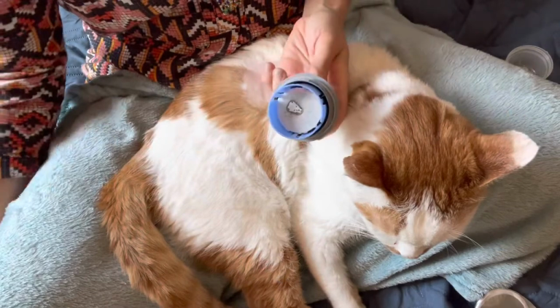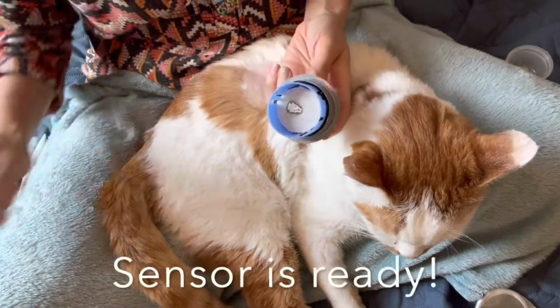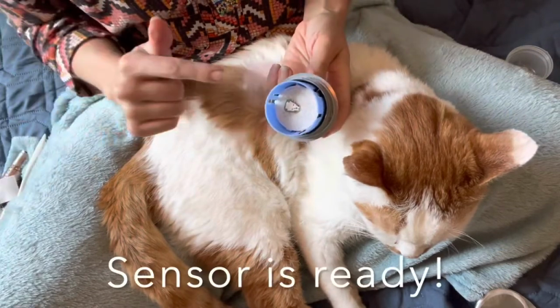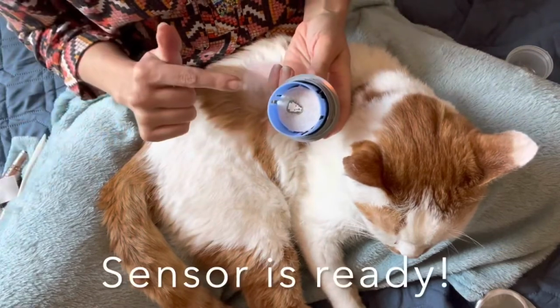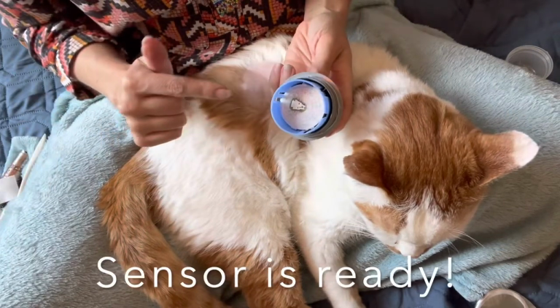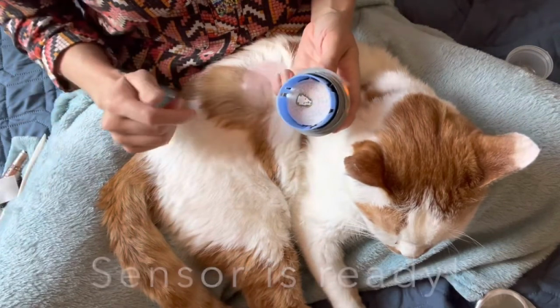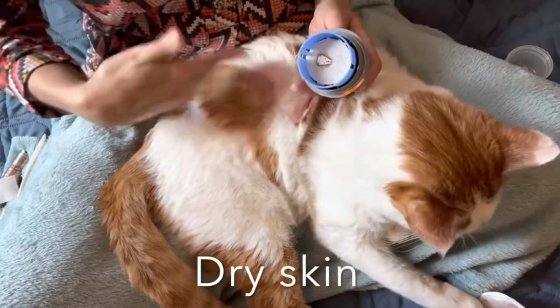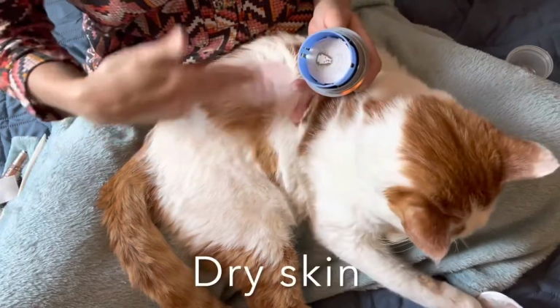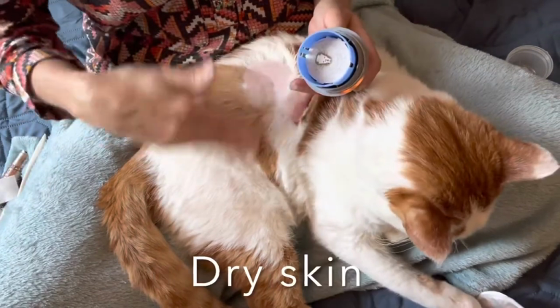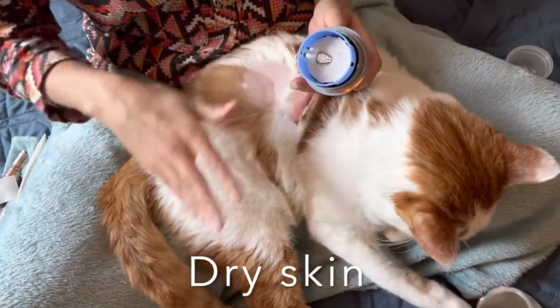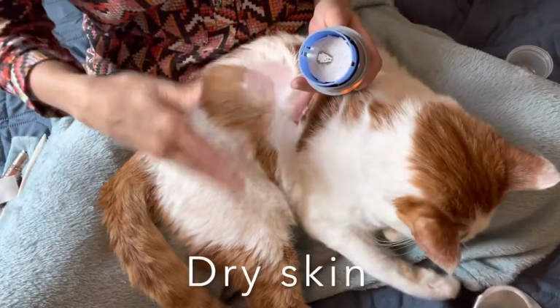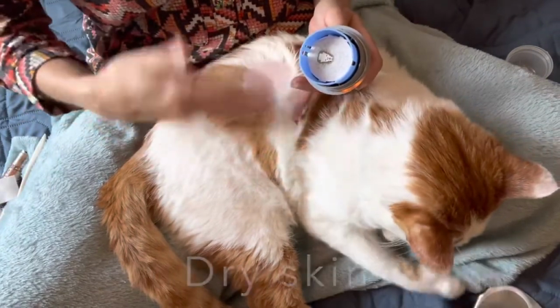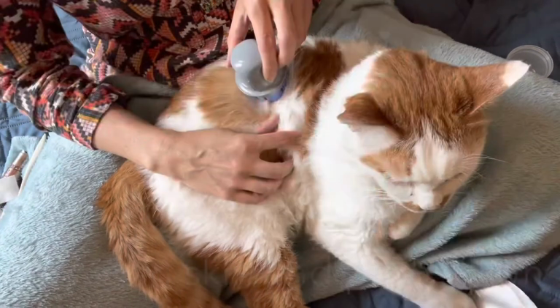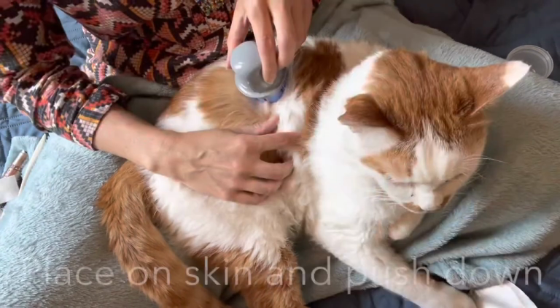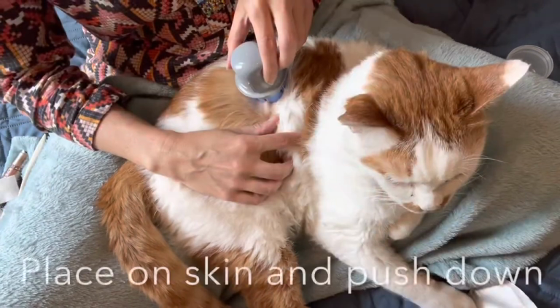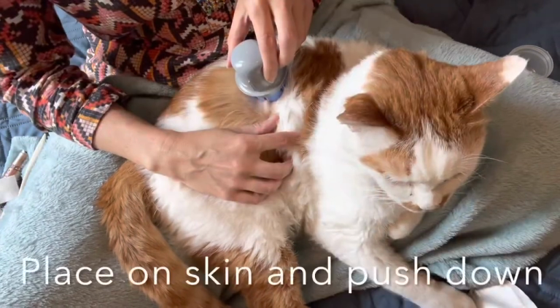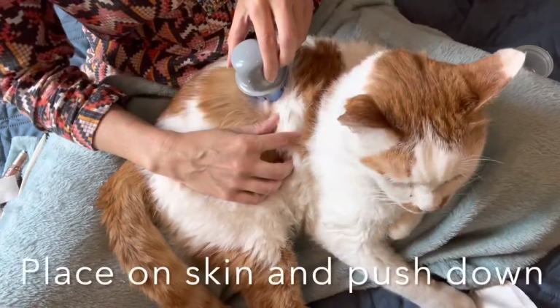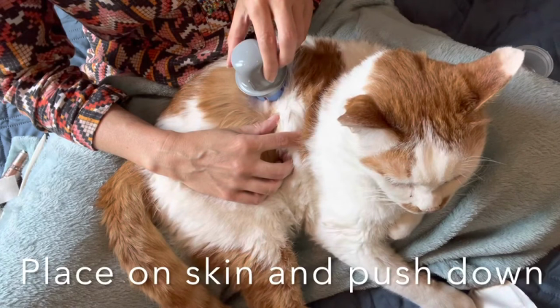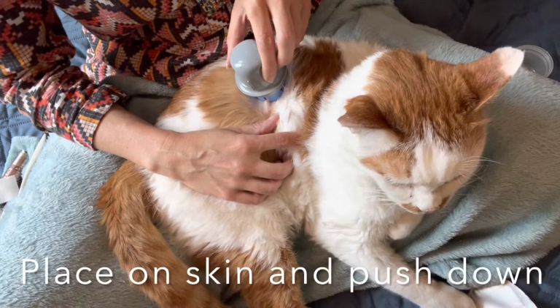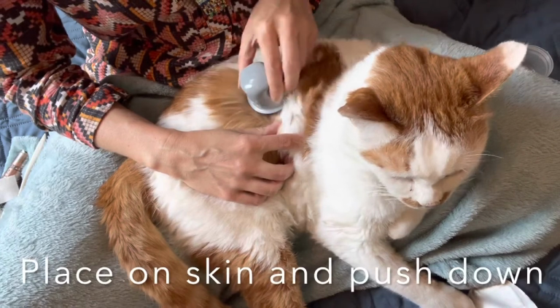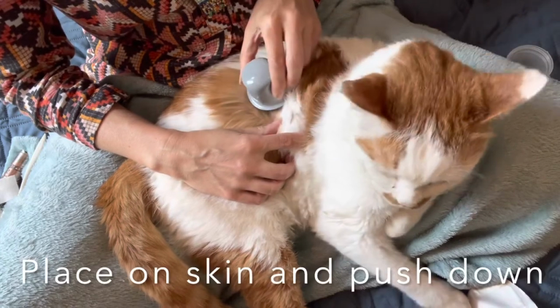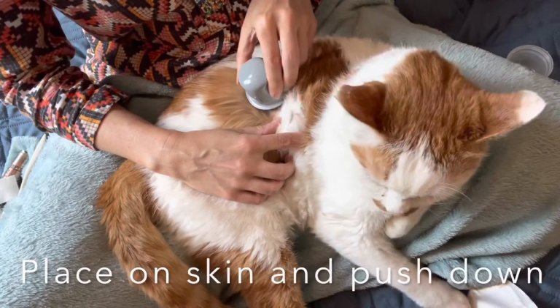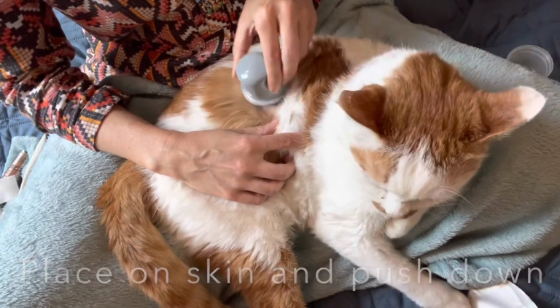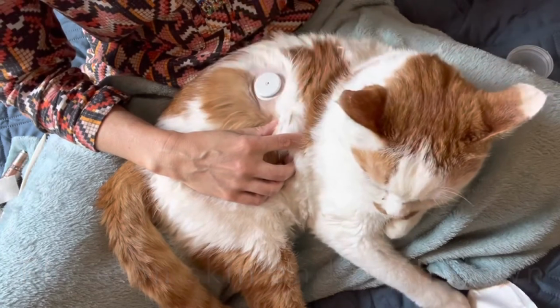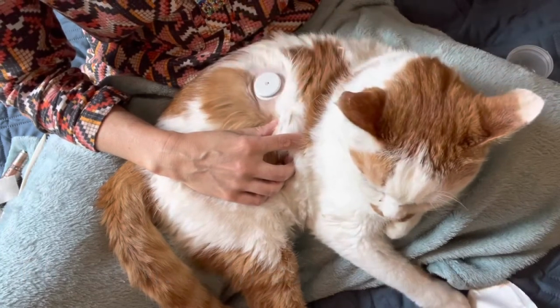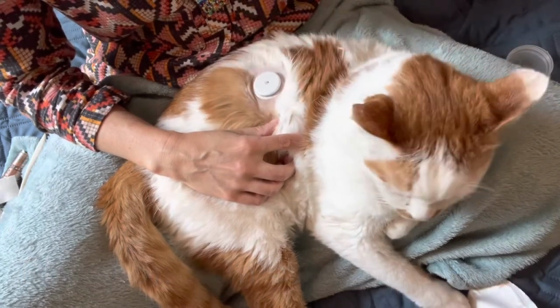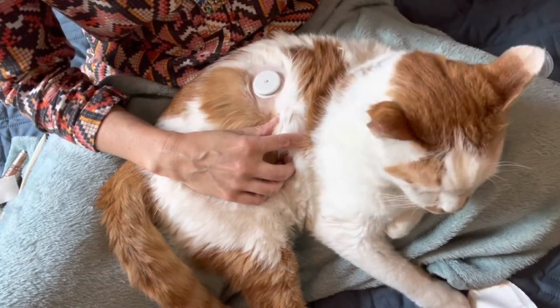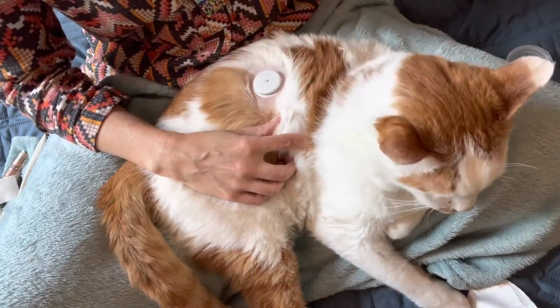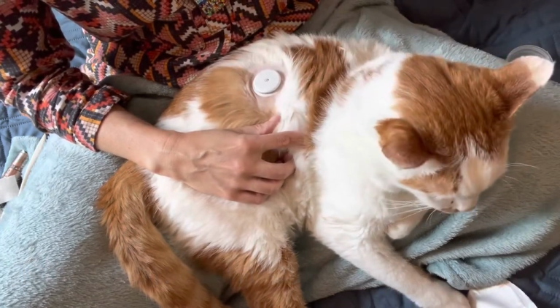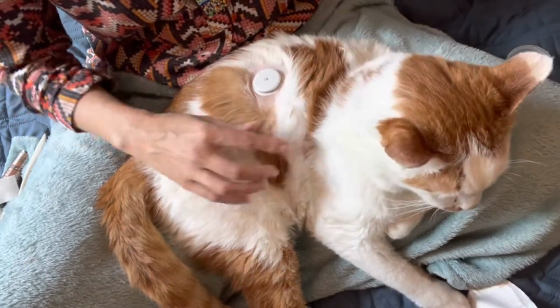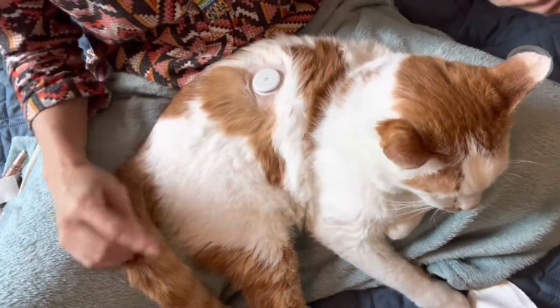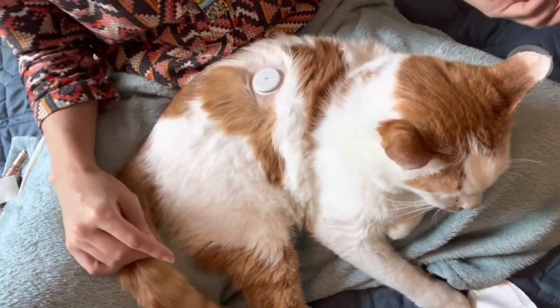Now there's a needle ready to go. Just push. And it's installed.